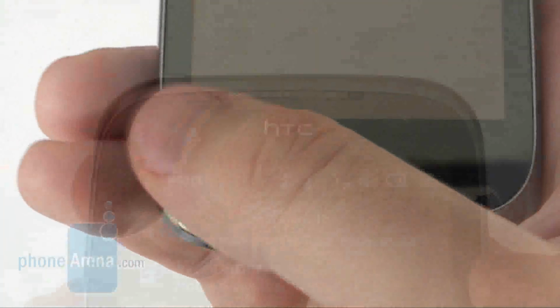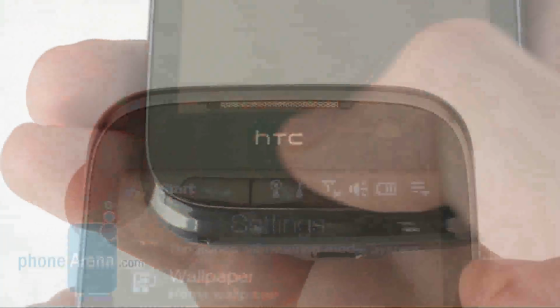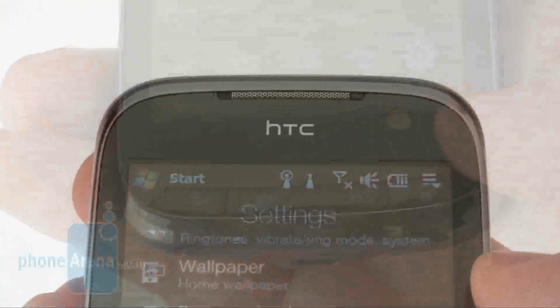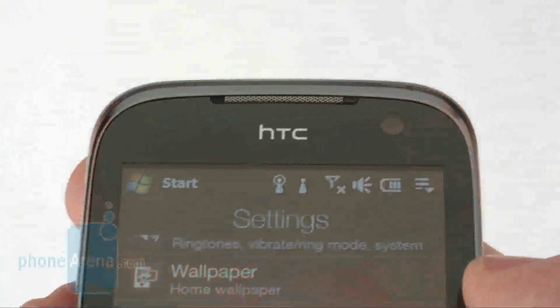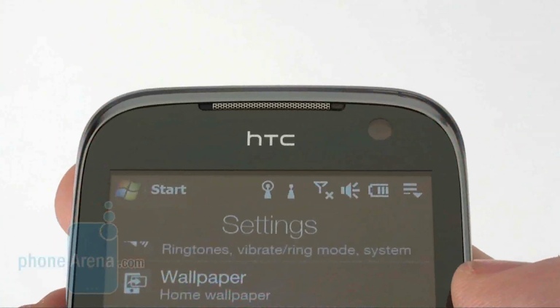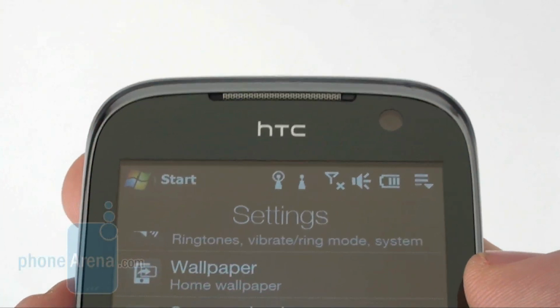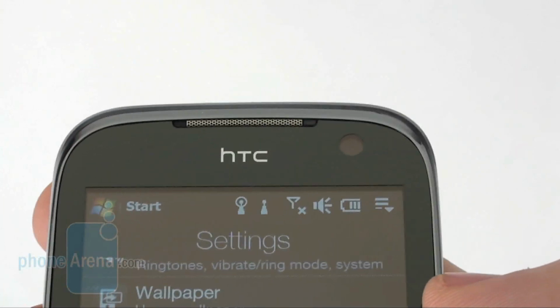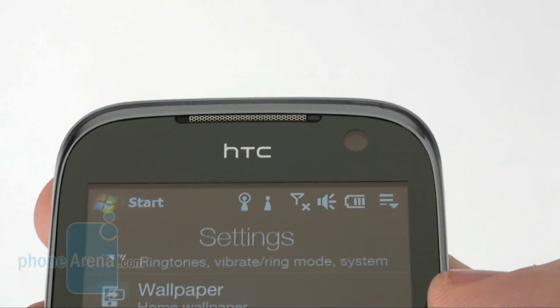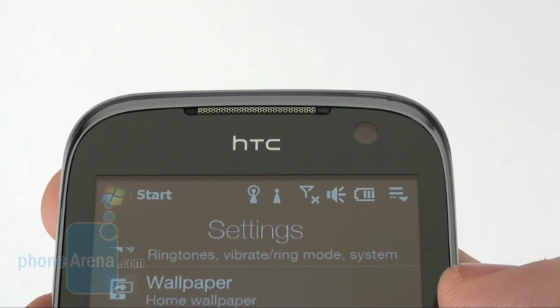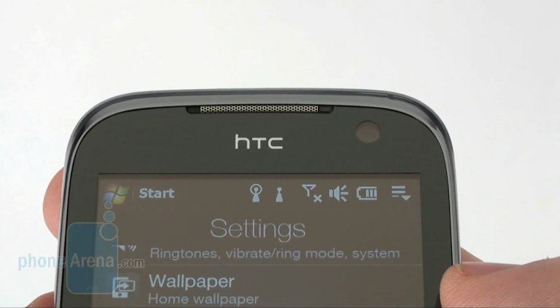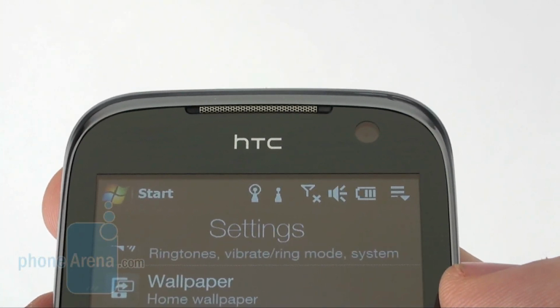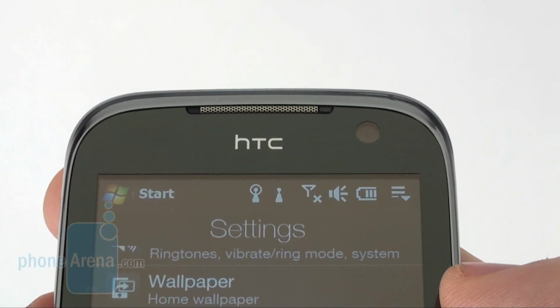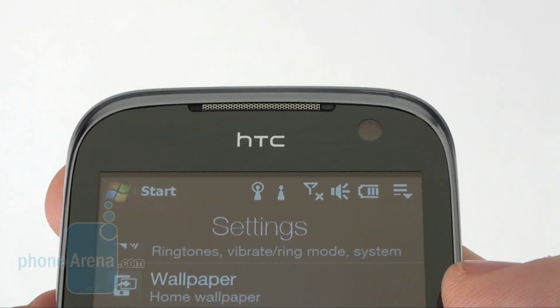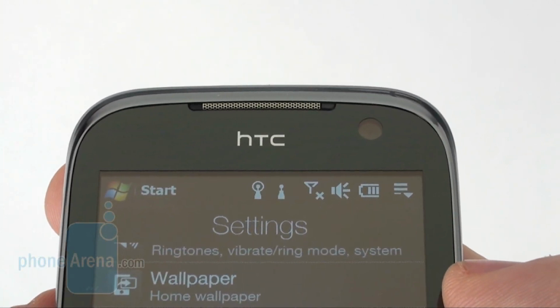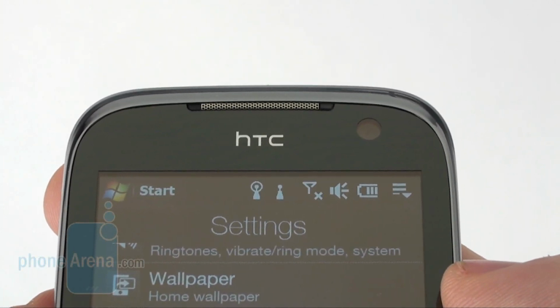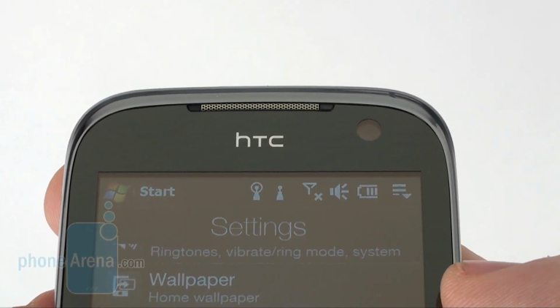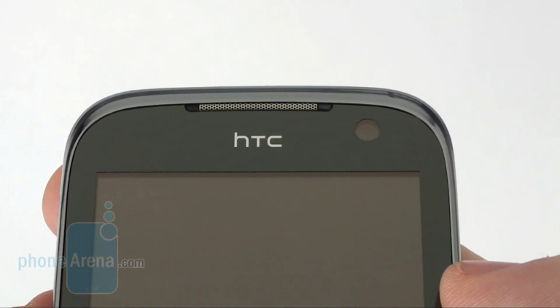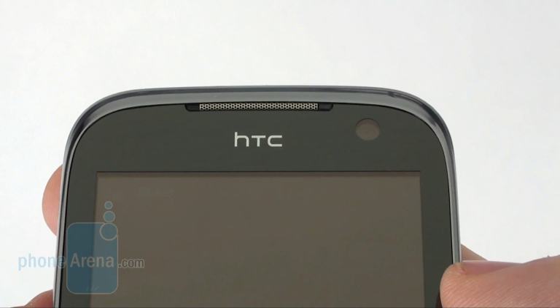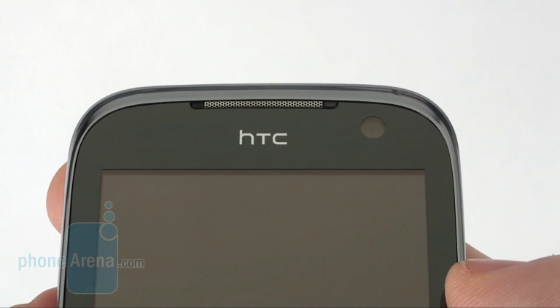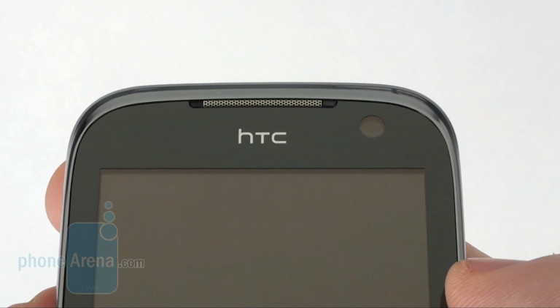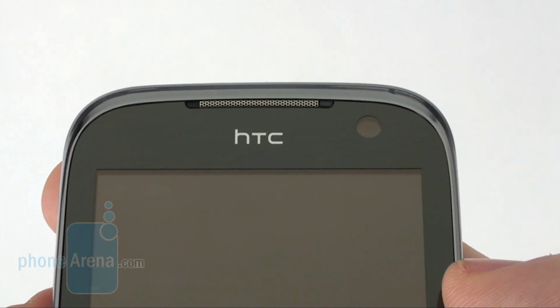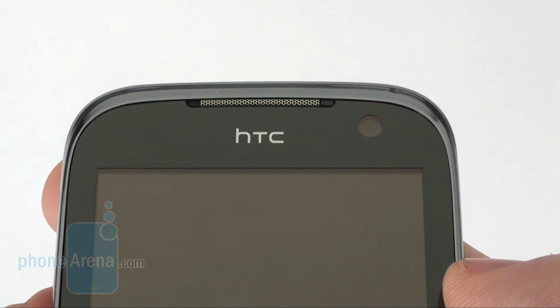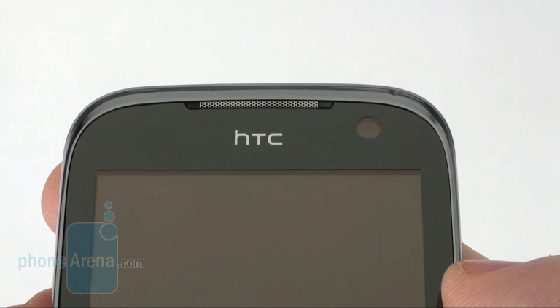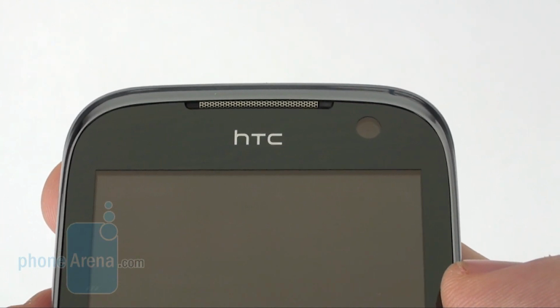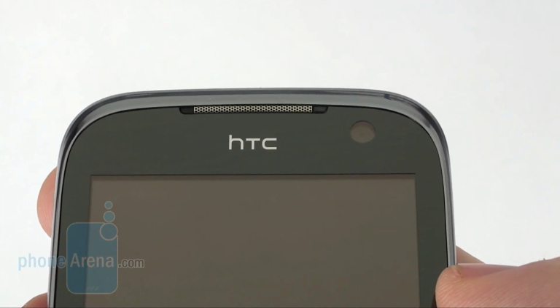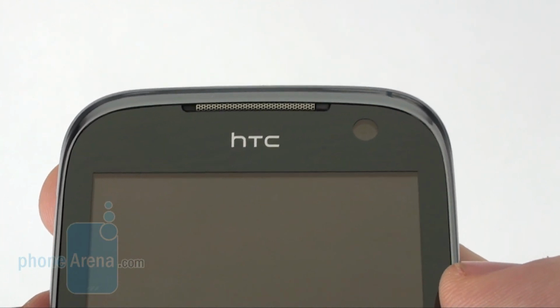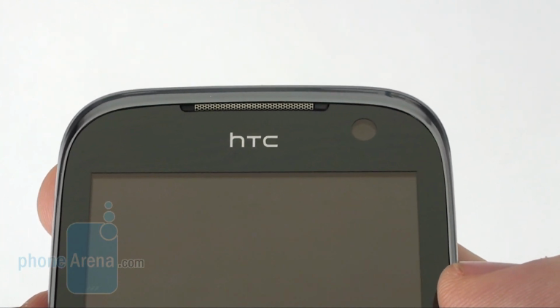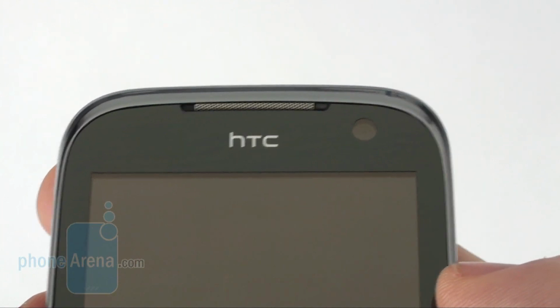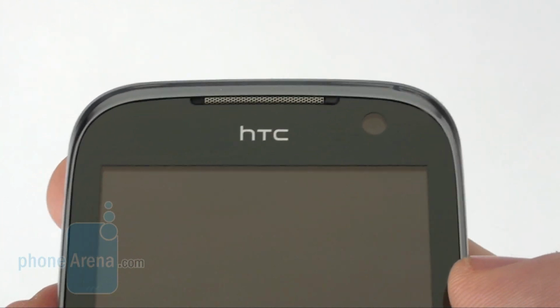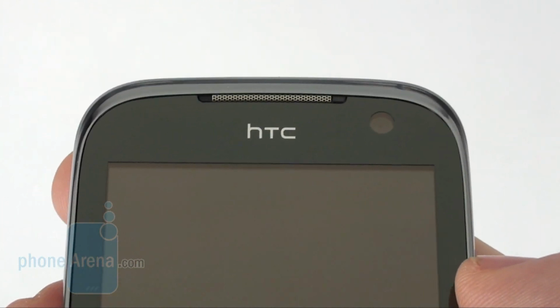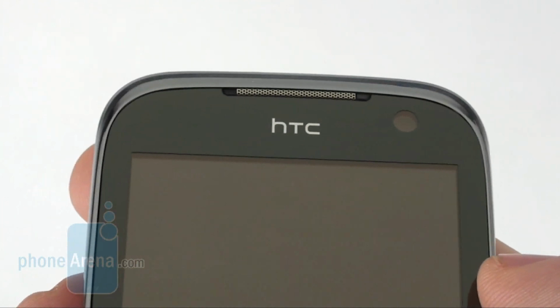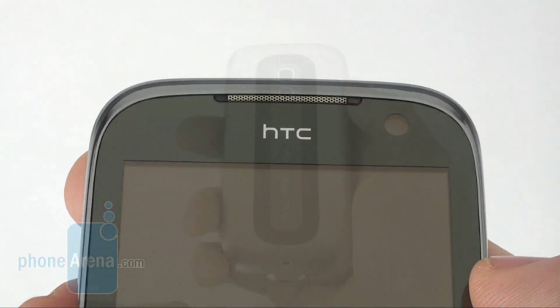The video call camera is right above the screen, with 2 LED indicators elegantly located on either side of the earpiece.